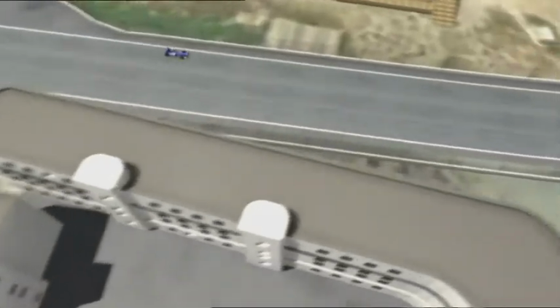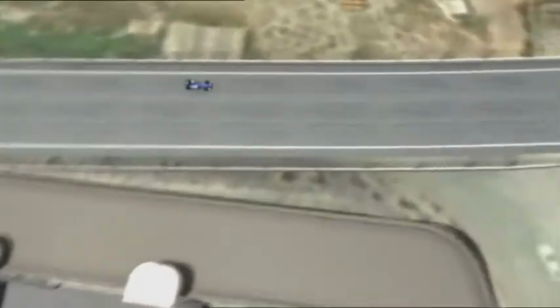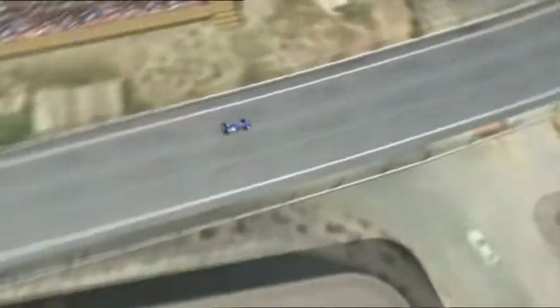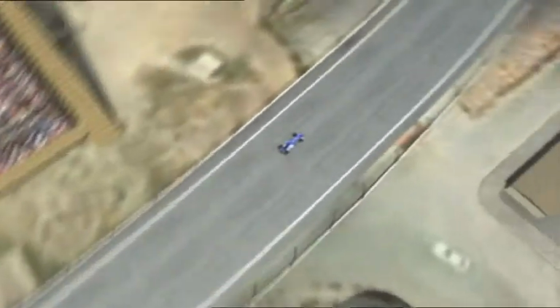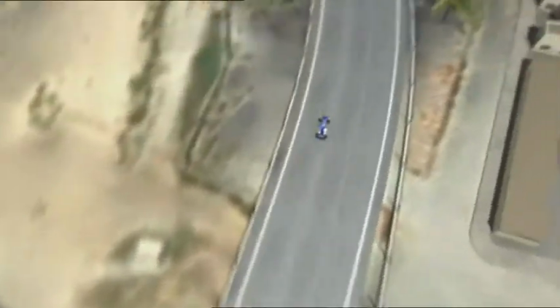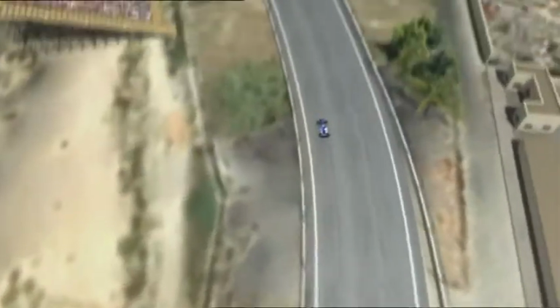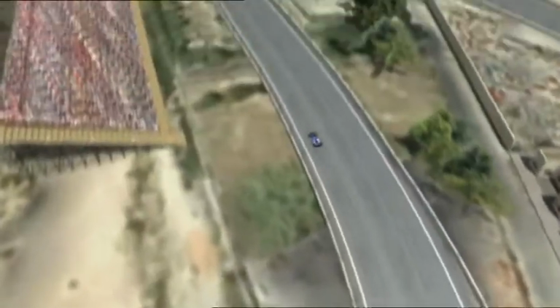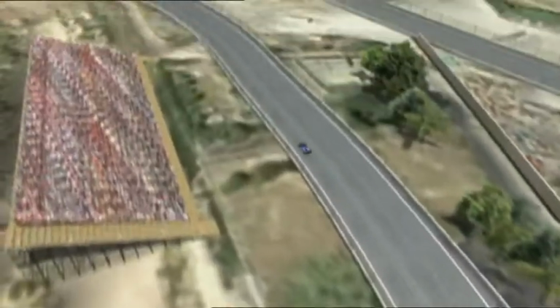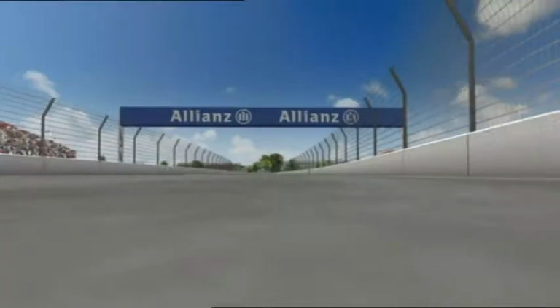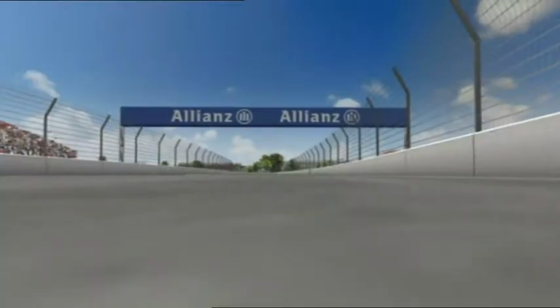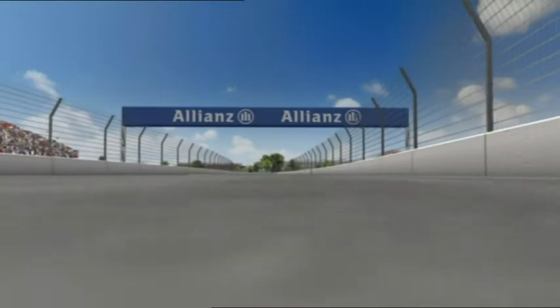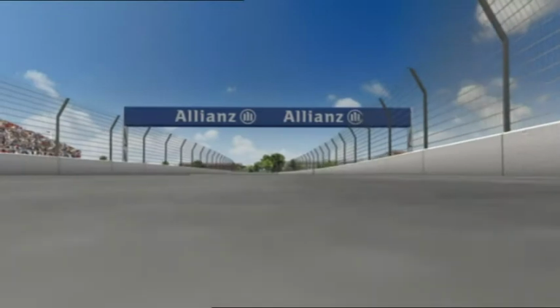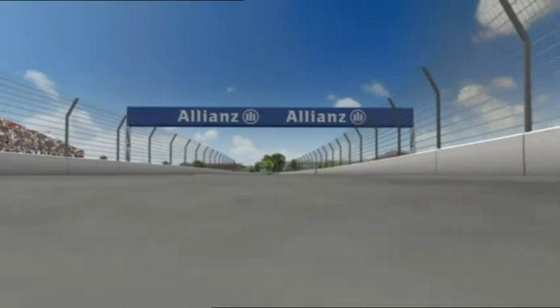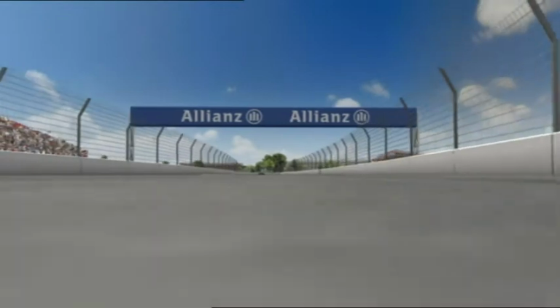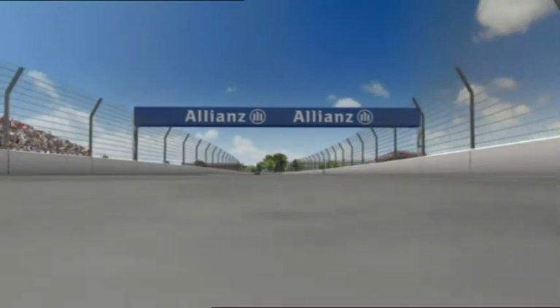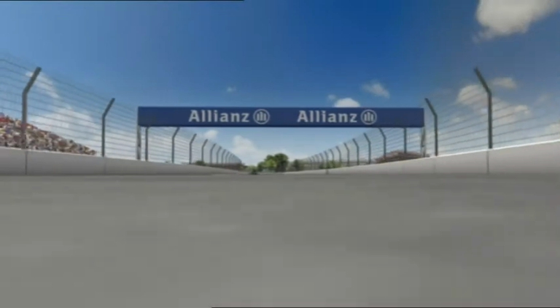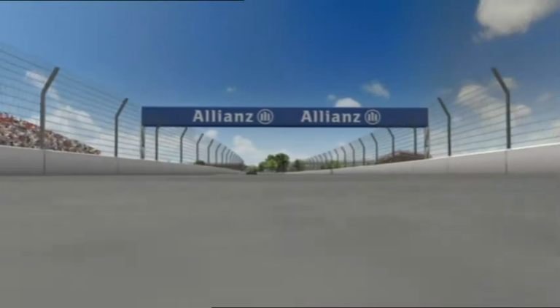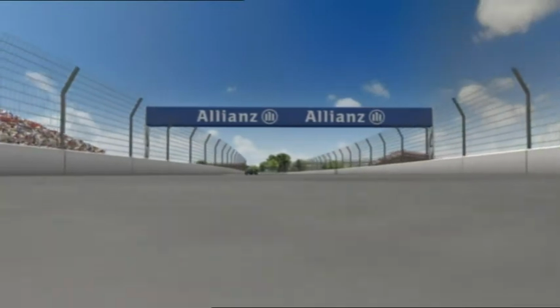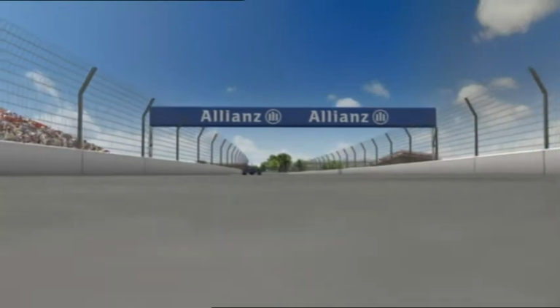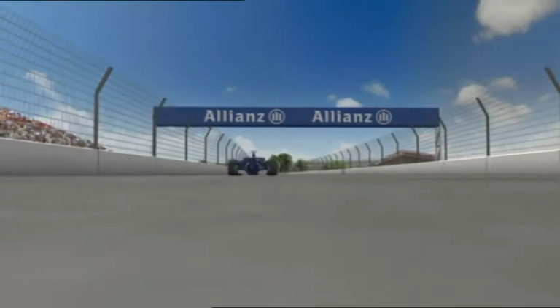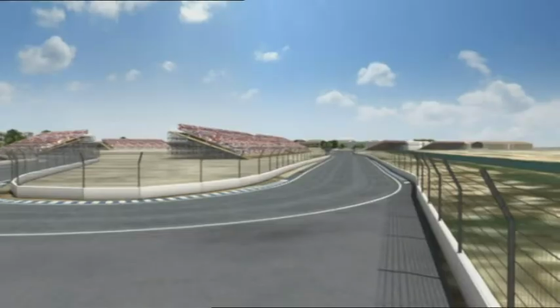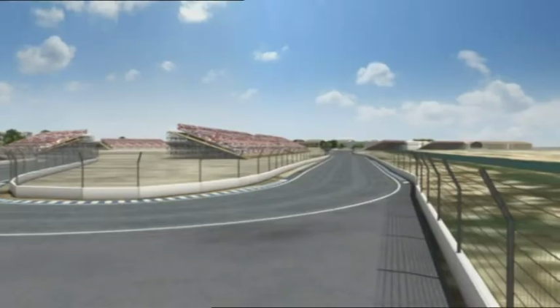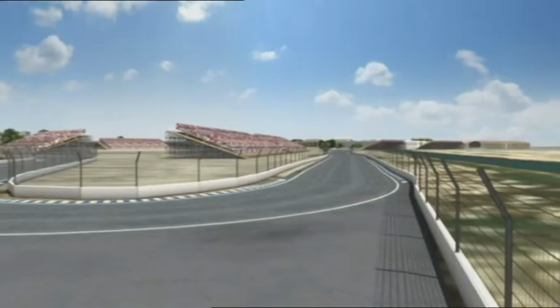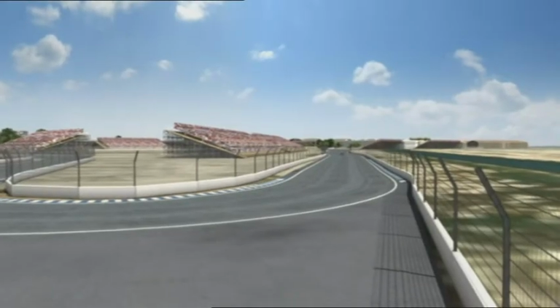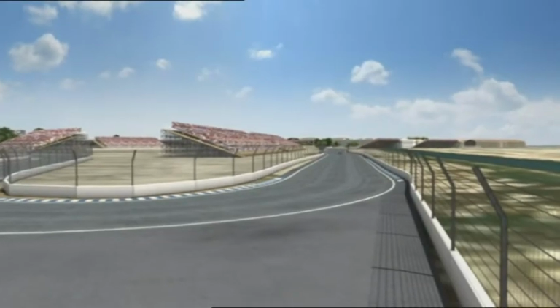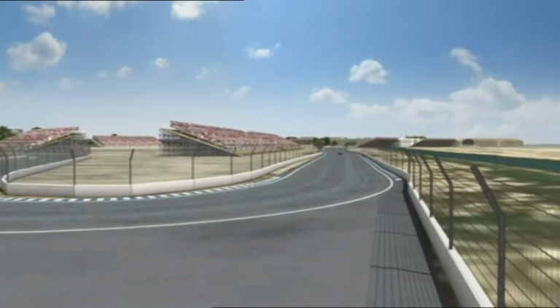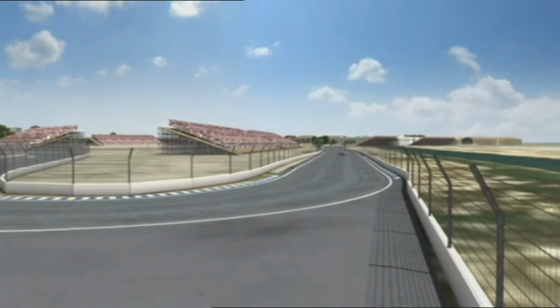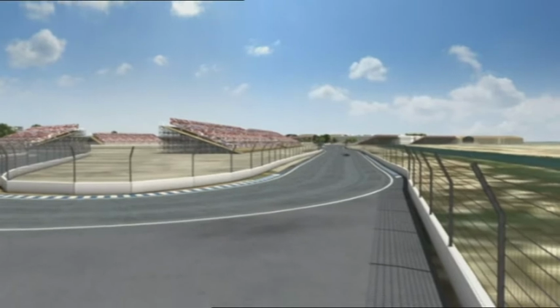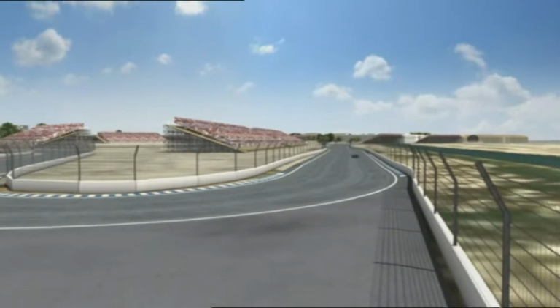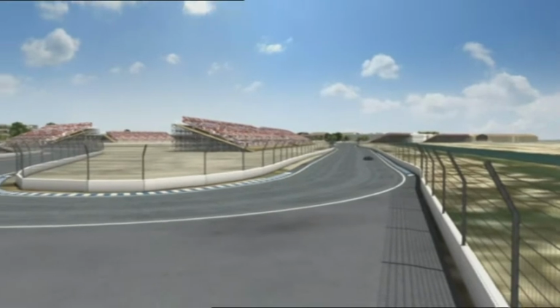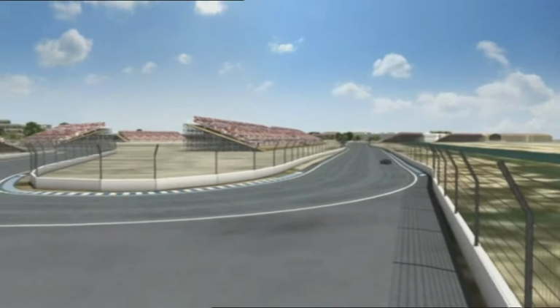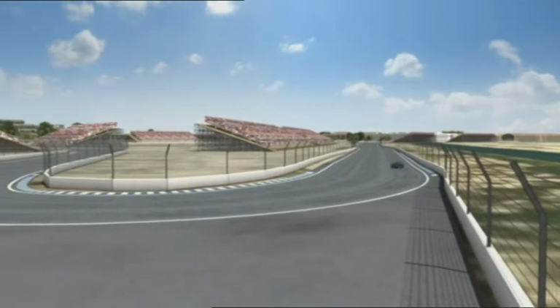Valencia combines extremely high speeds with city flair. The circuit's designers have achieved this combination very well, and the fans love this special Spanish charm.